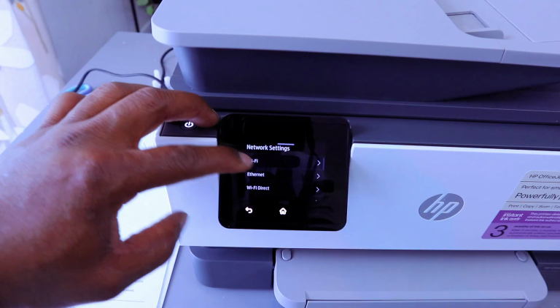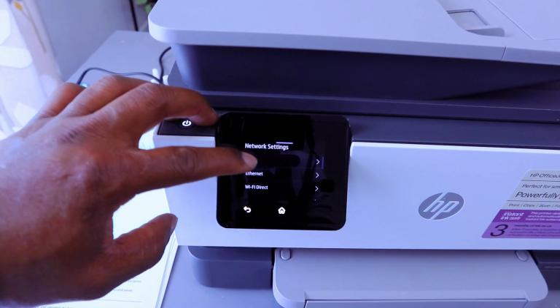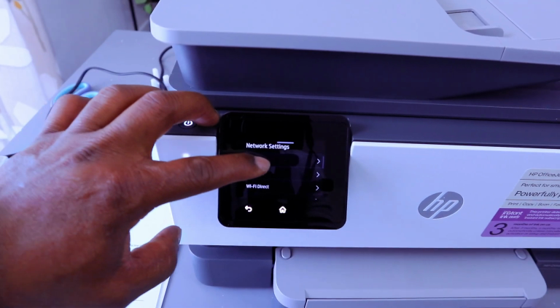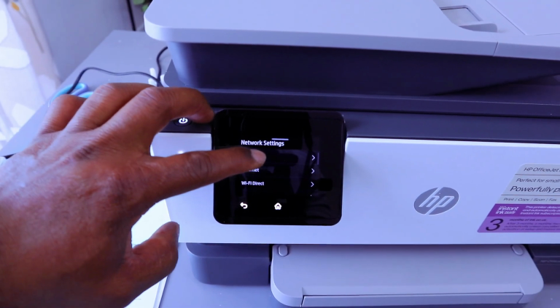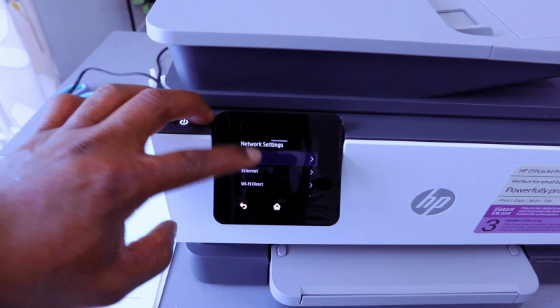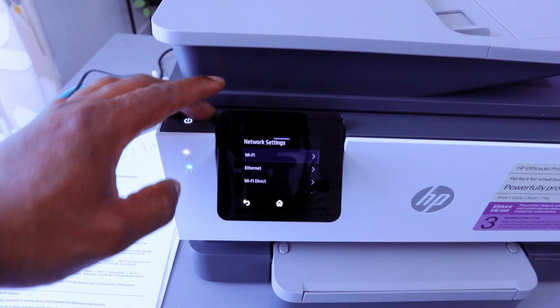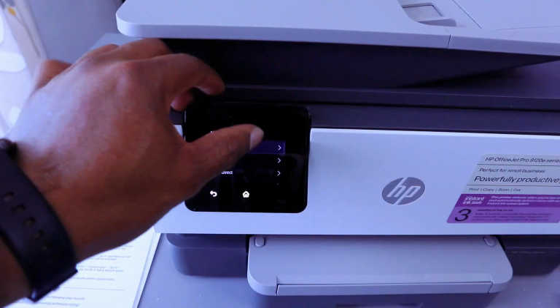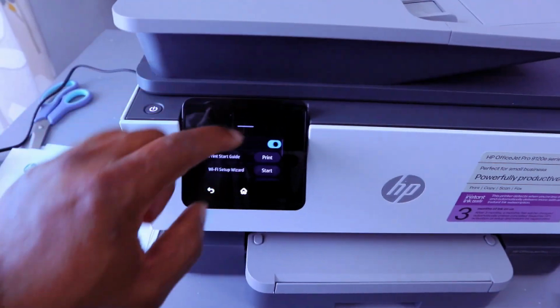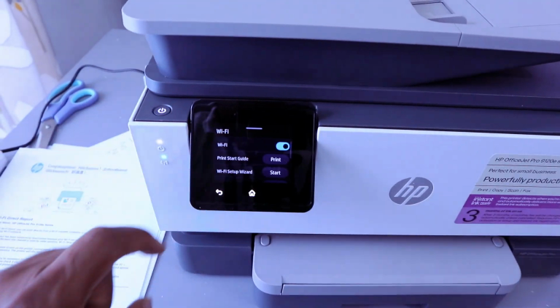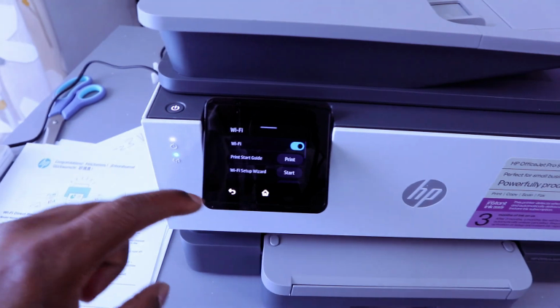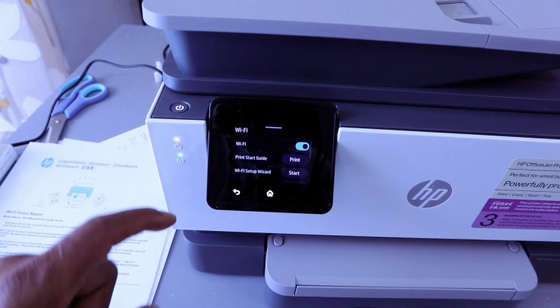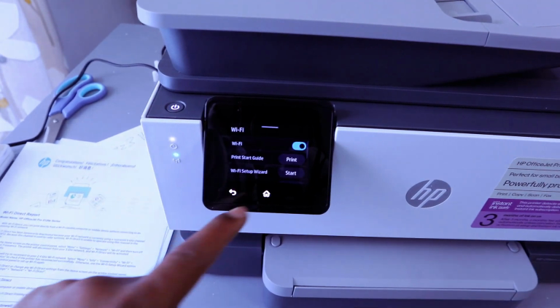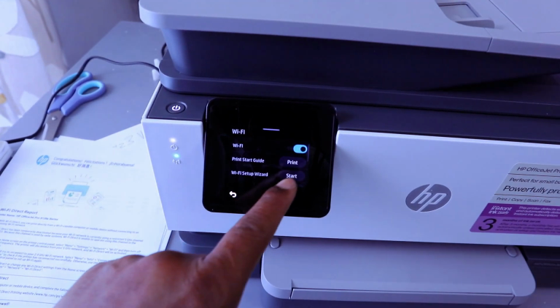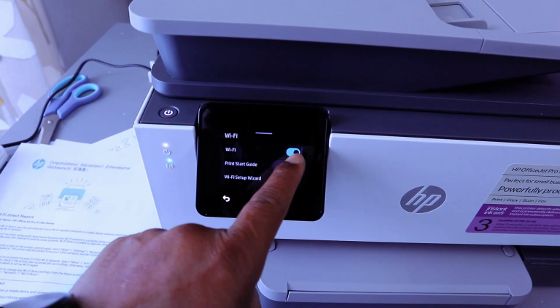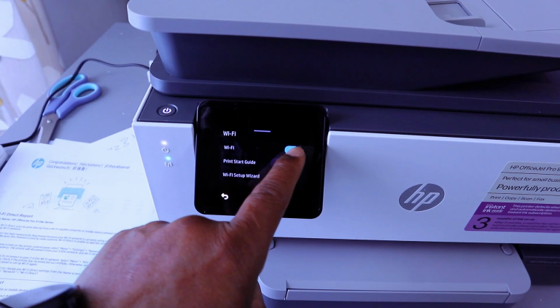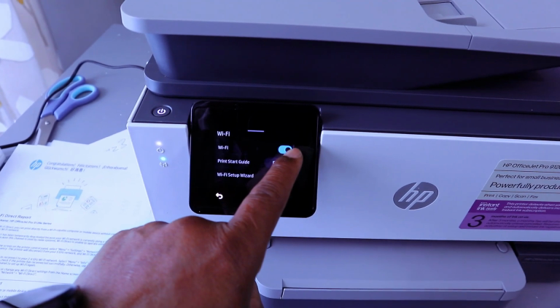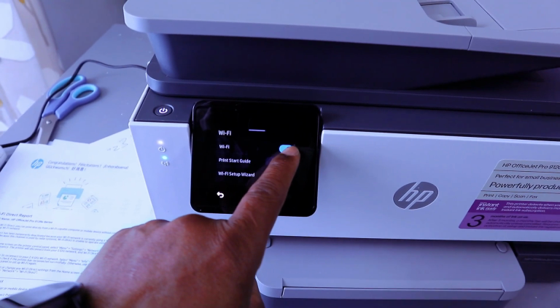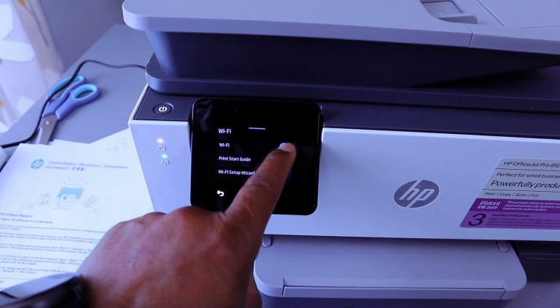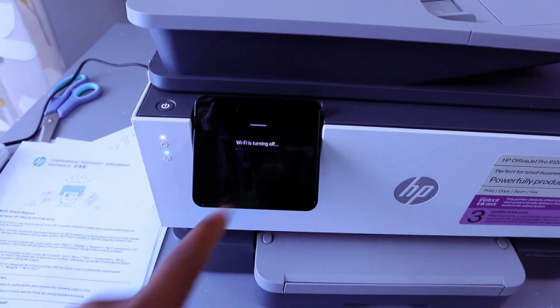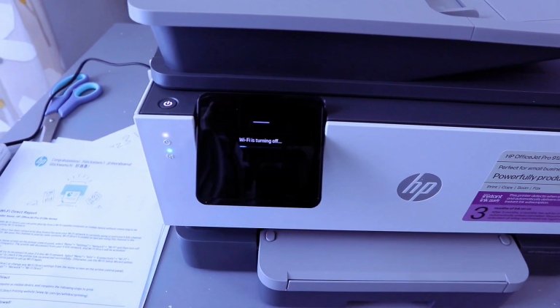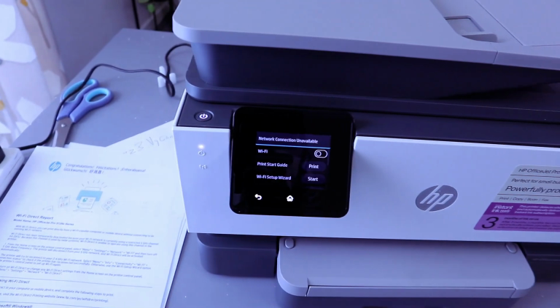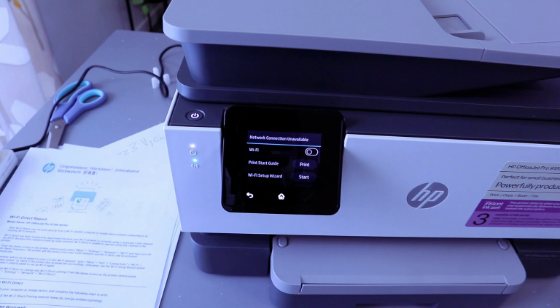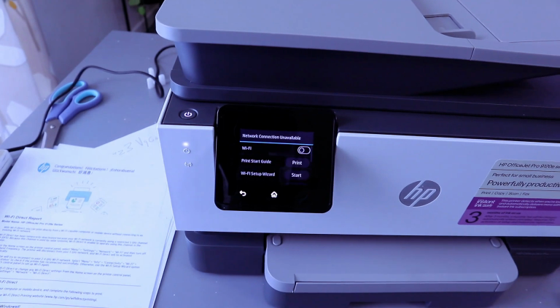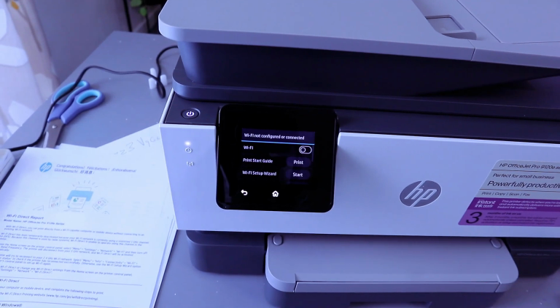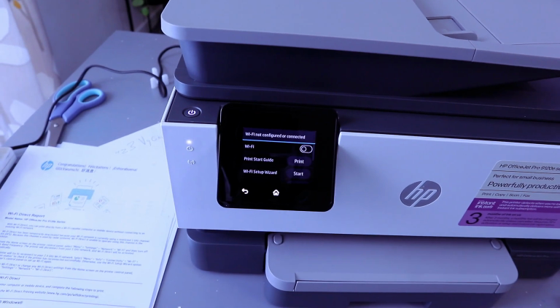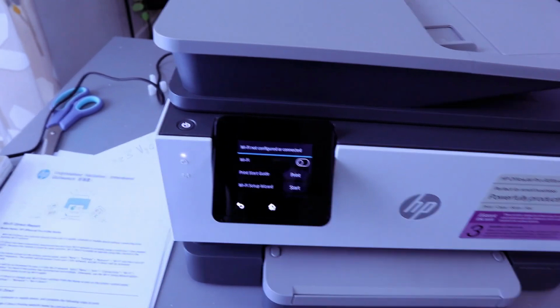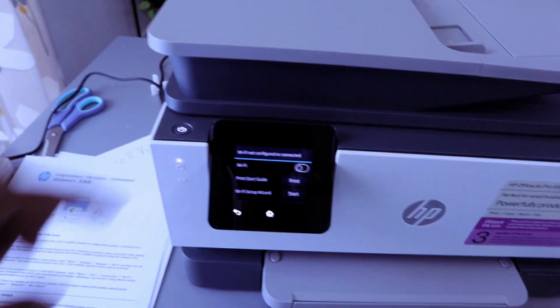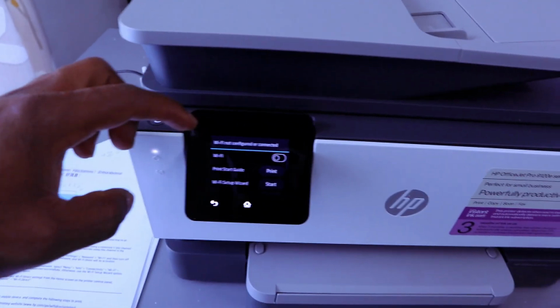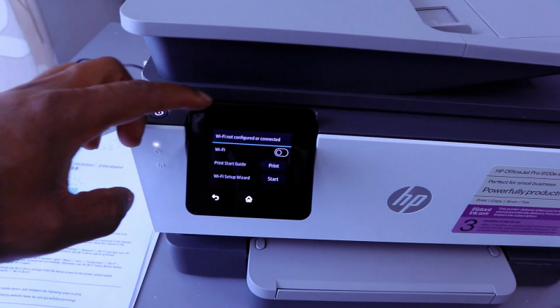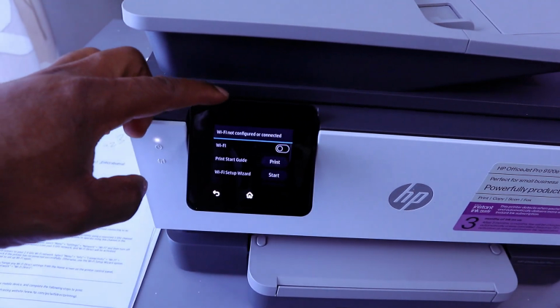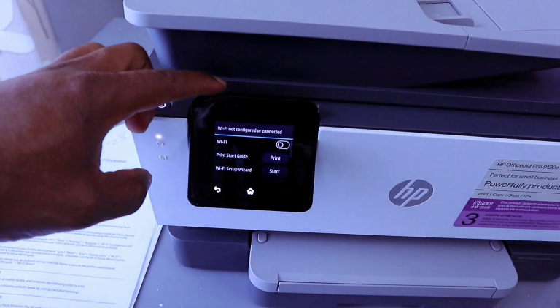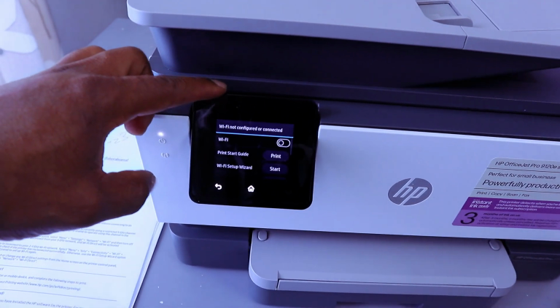You need to select Wi-Fi Network. The next thing you need to do is disable Wi-Fi Network. The Wi-Fi is switched off — Wi-Fi not configured or connected.